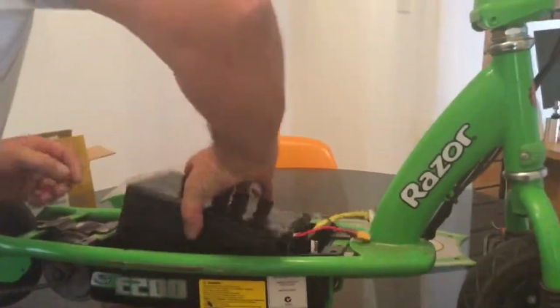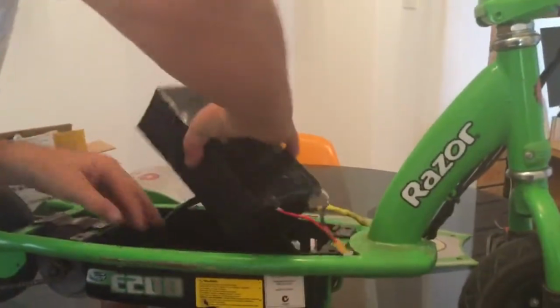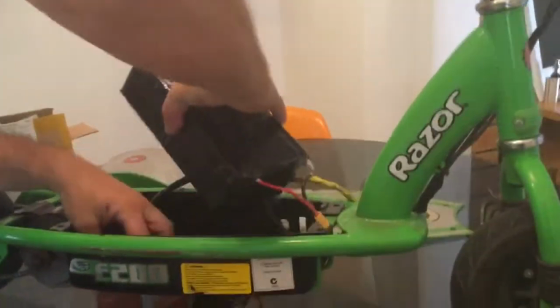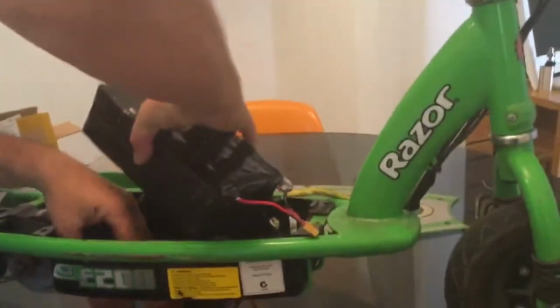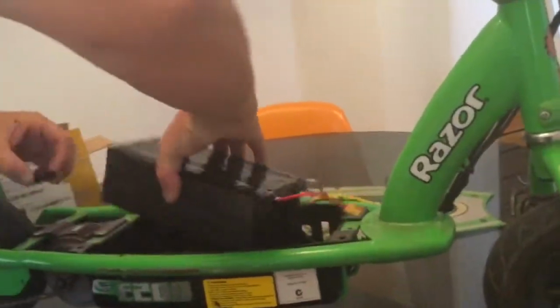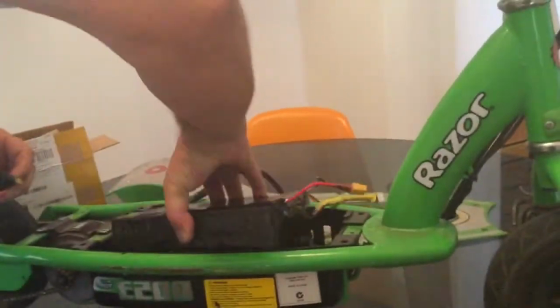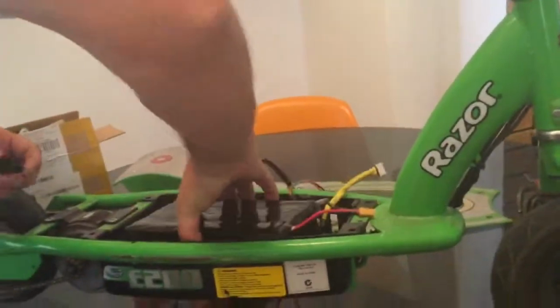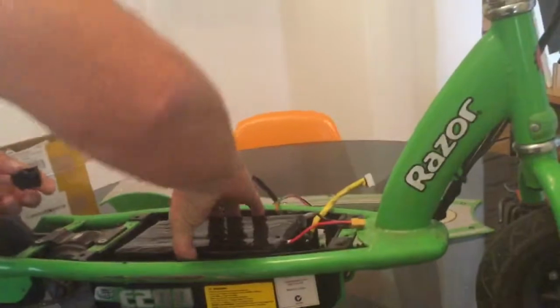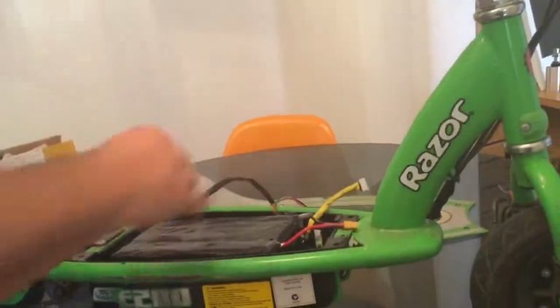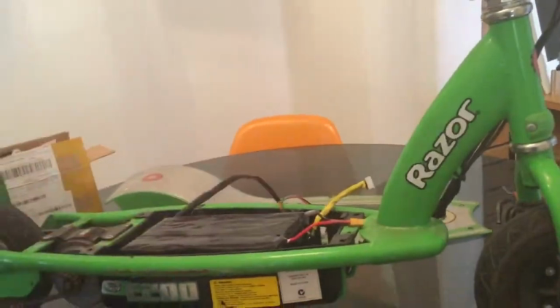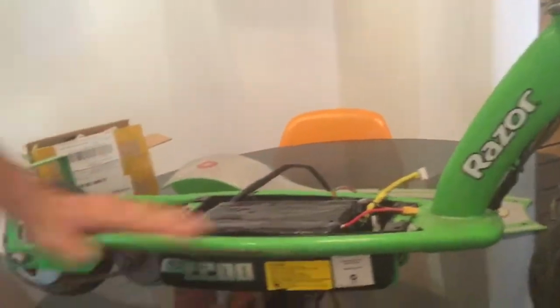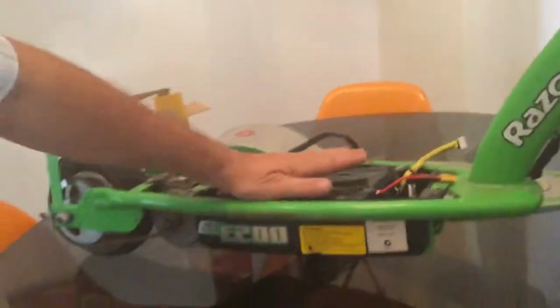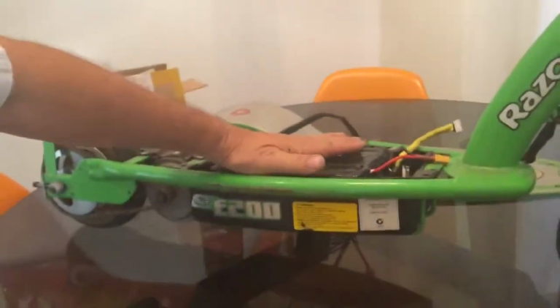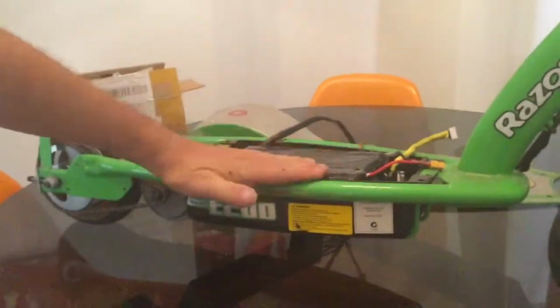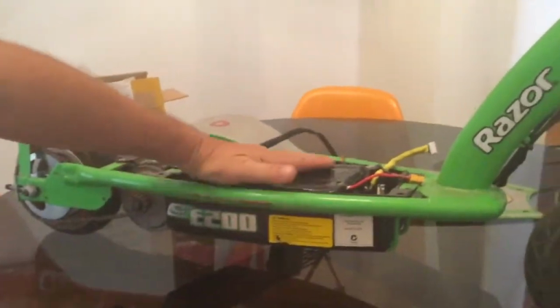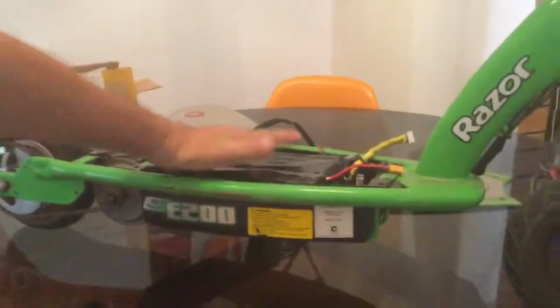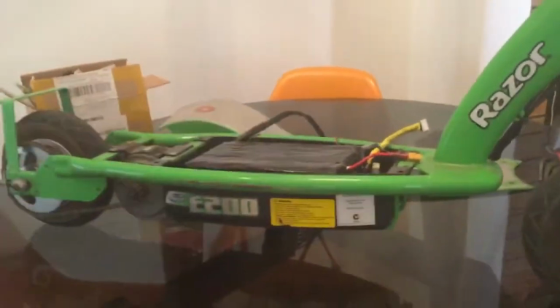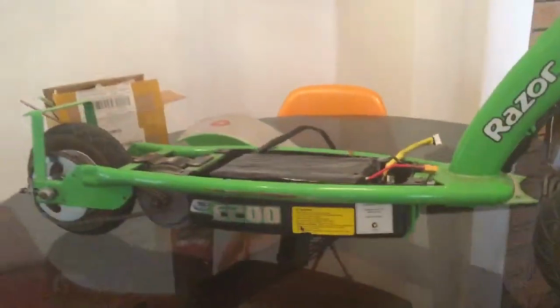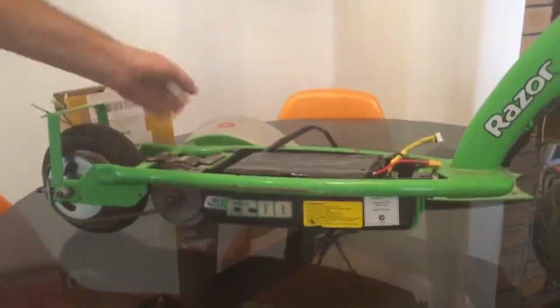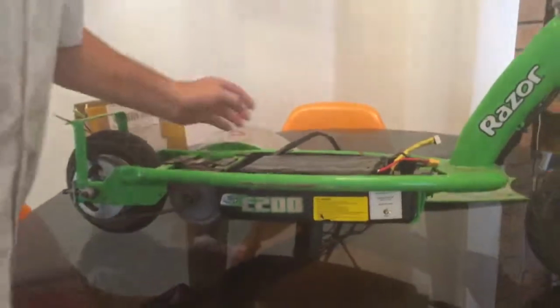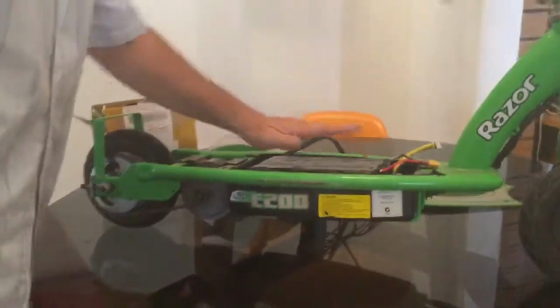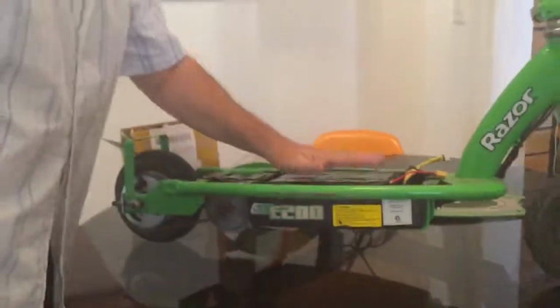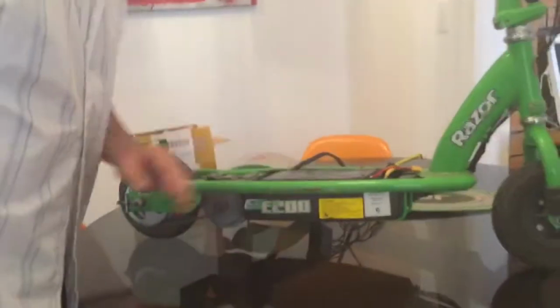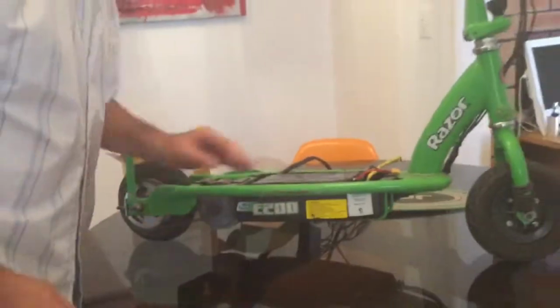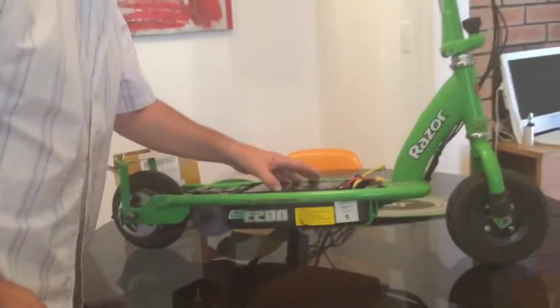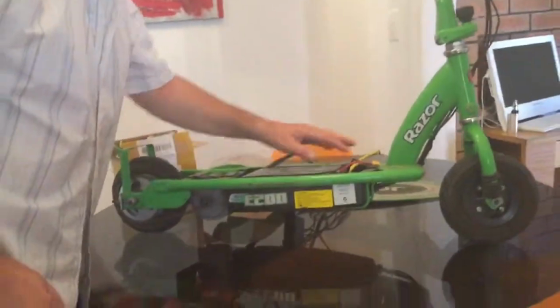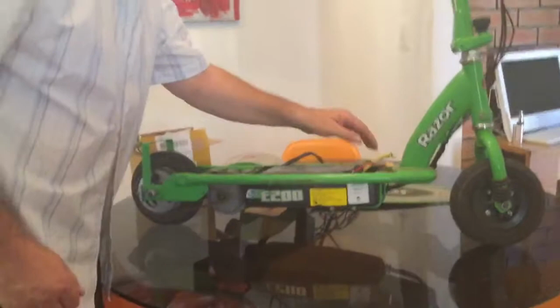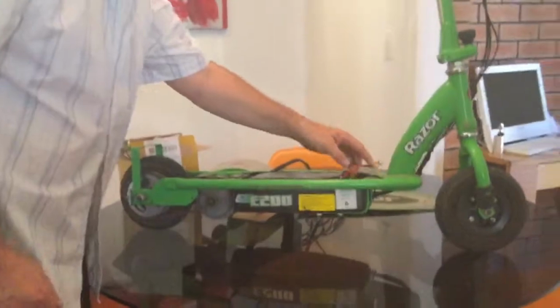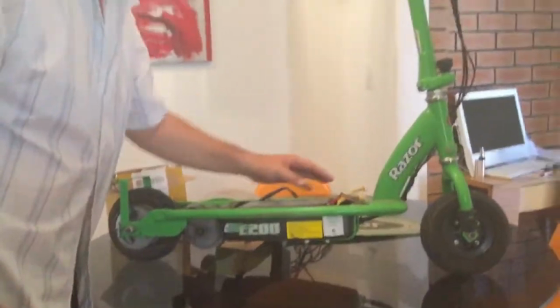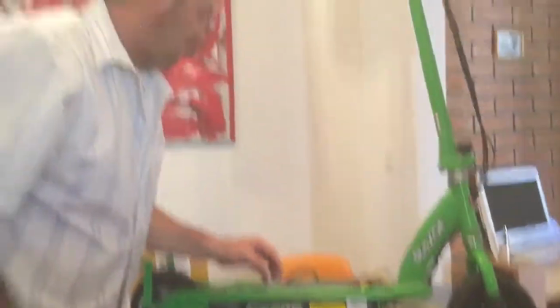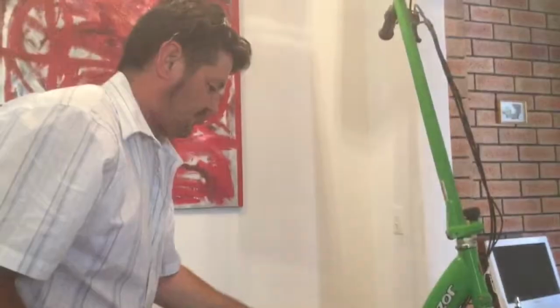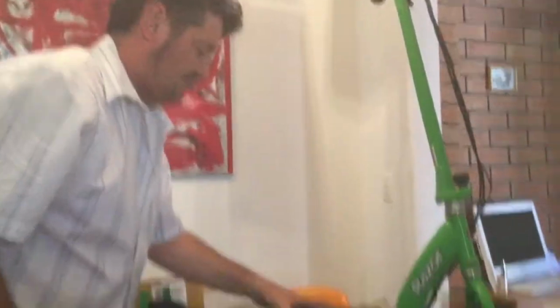It goes in nice and flush. You can see that it's going to go with the plate on there, no problems at all. And there's enough room to put the controller in the front.